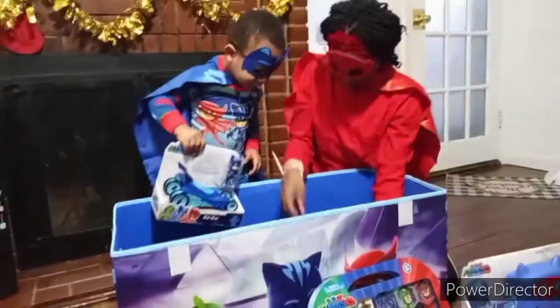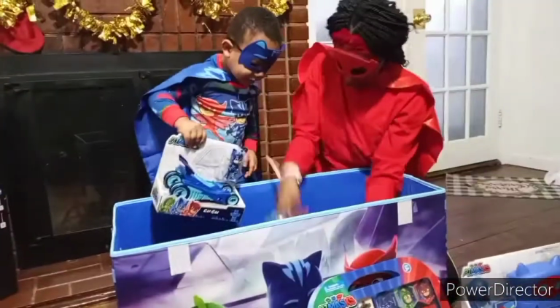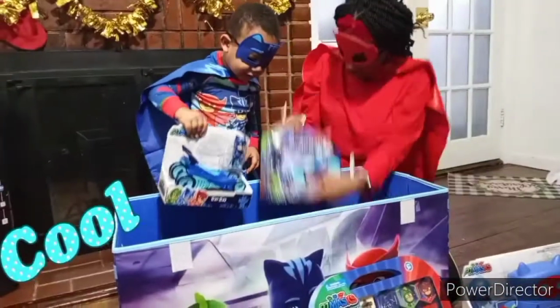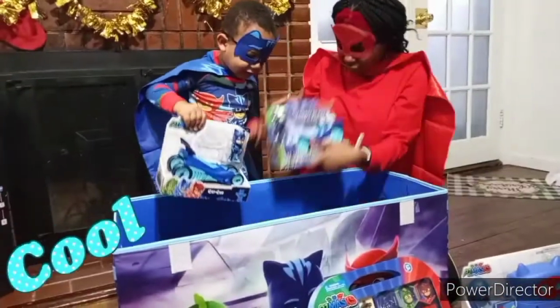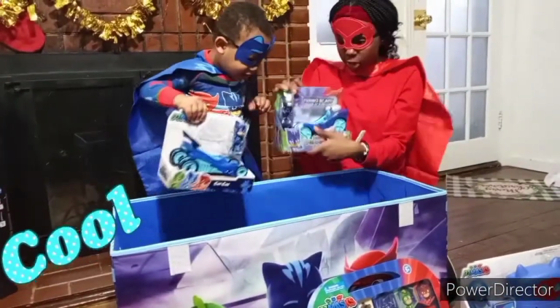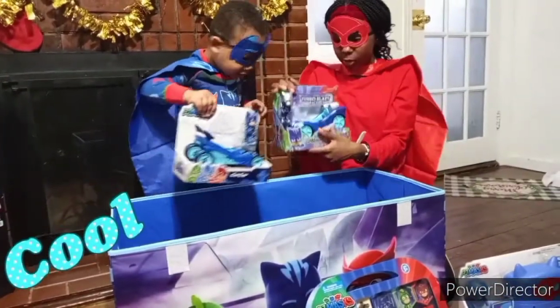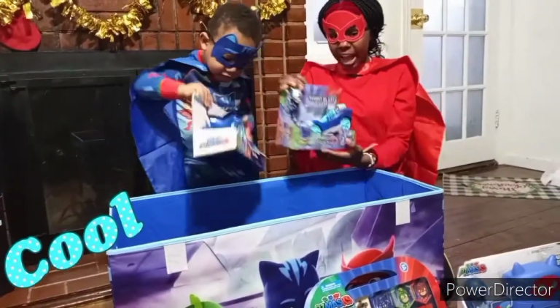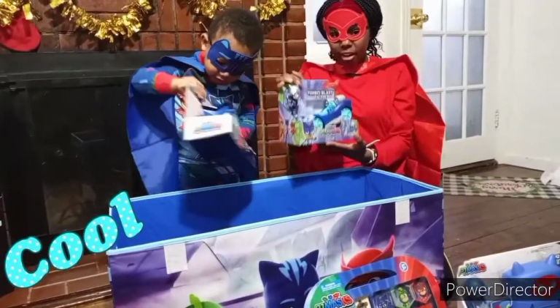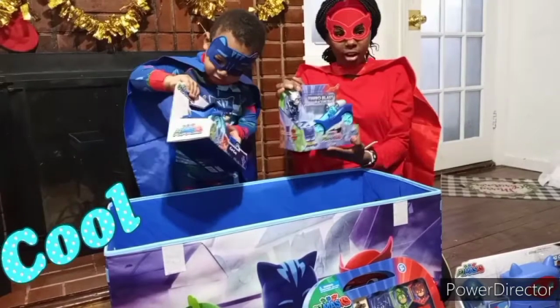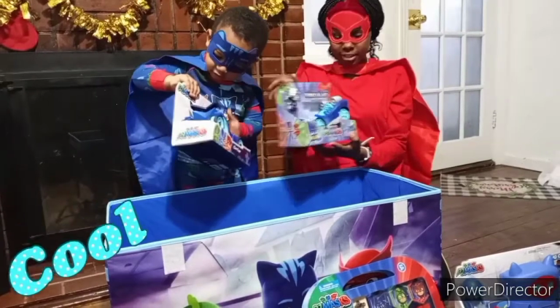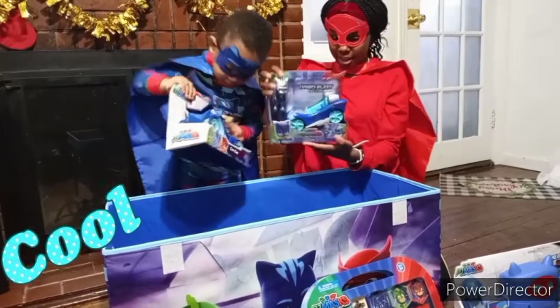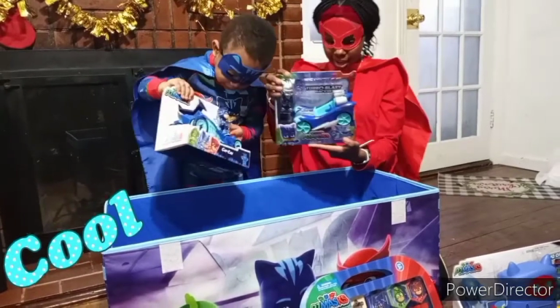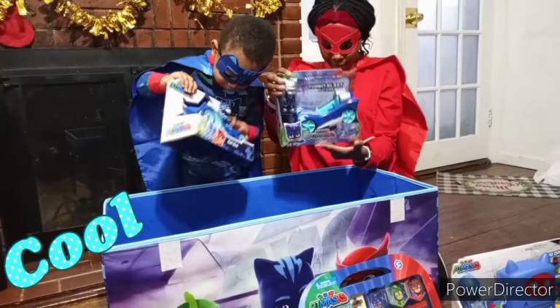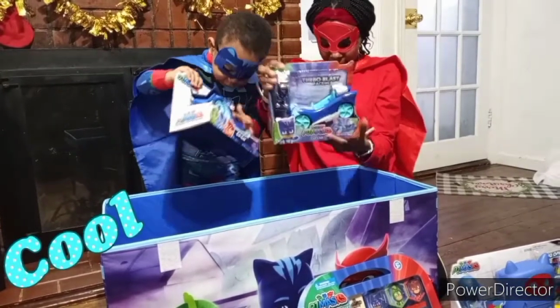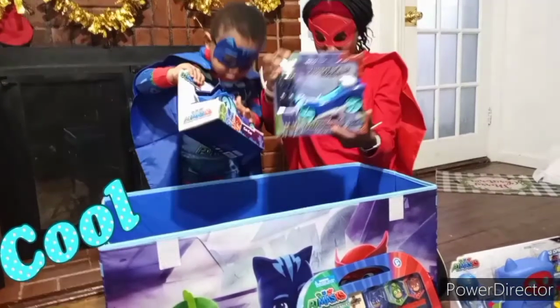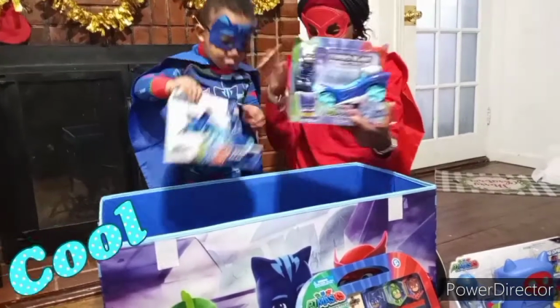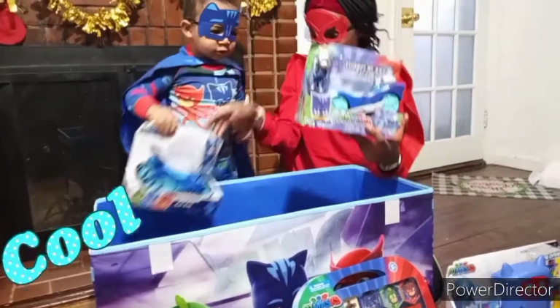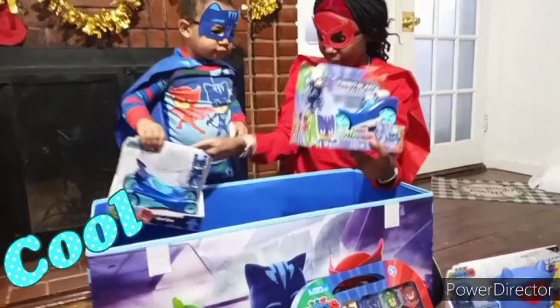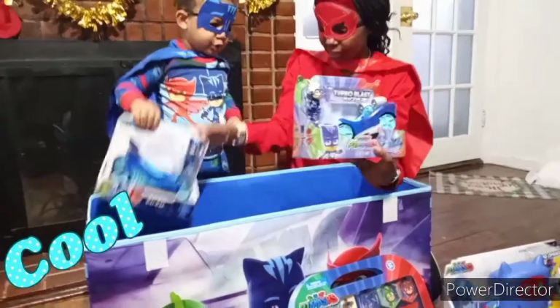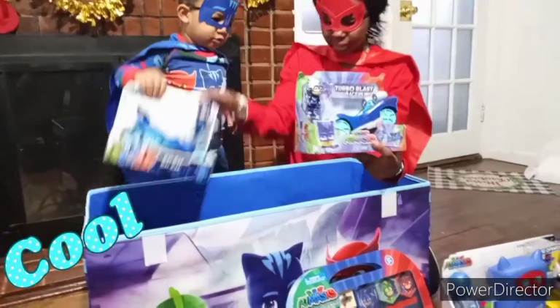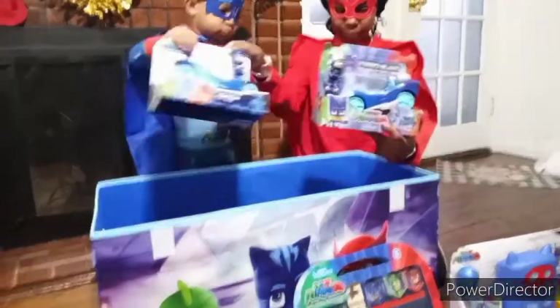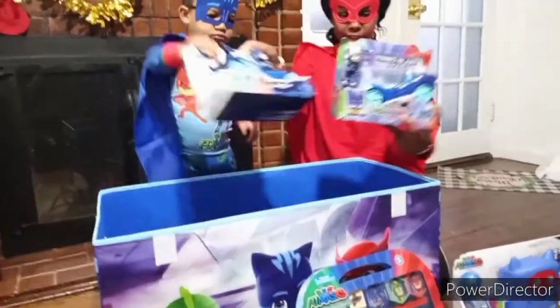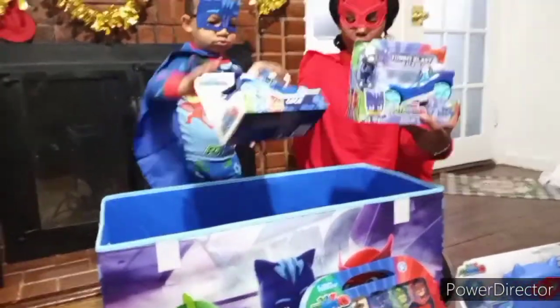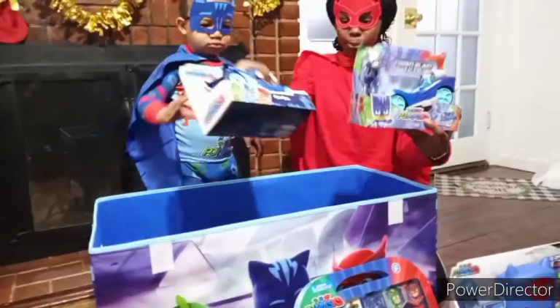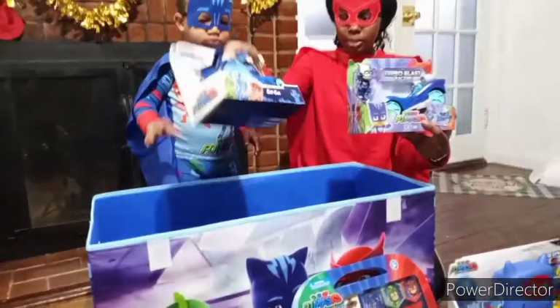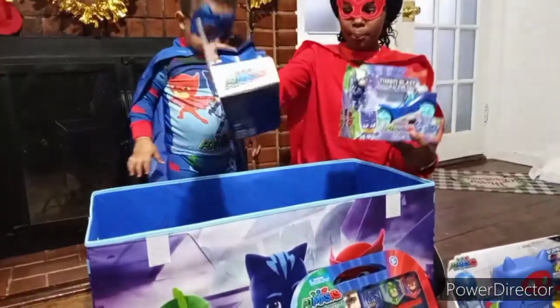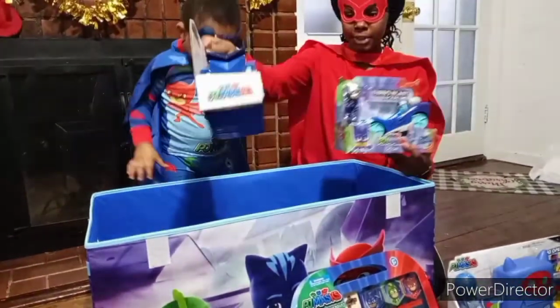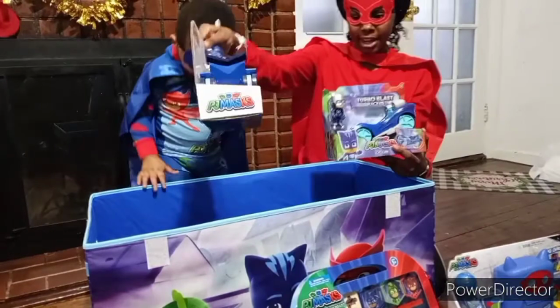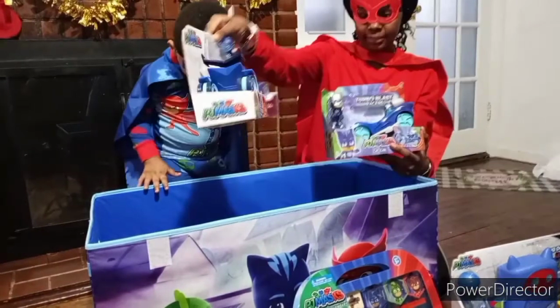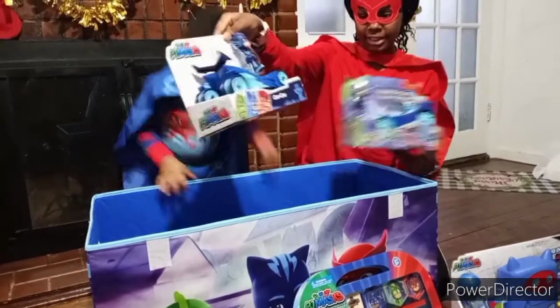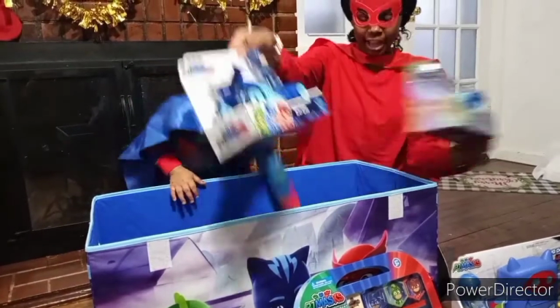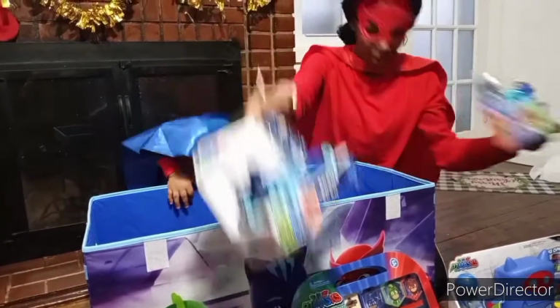We have two cat cars — a Catboy. Look, this one is the turbo booster and this one is the cat car.